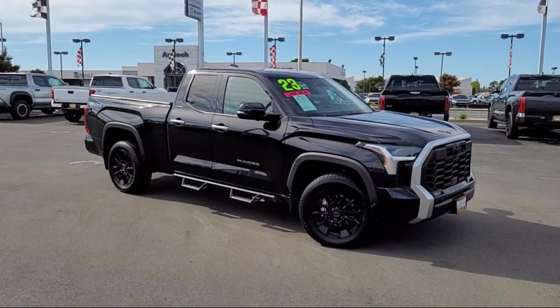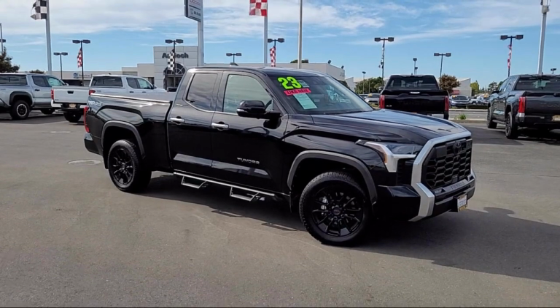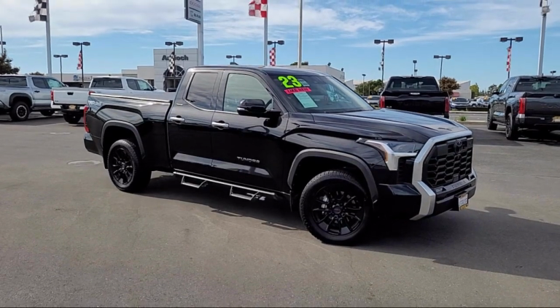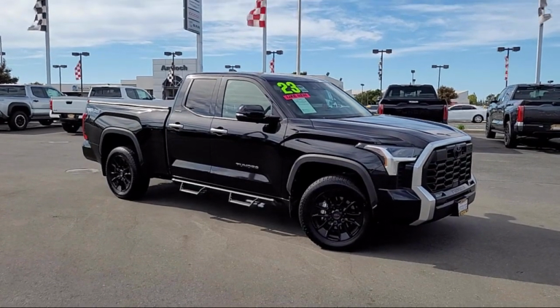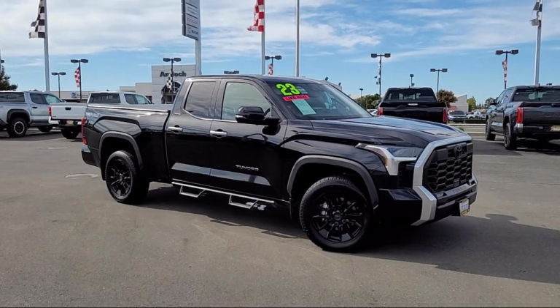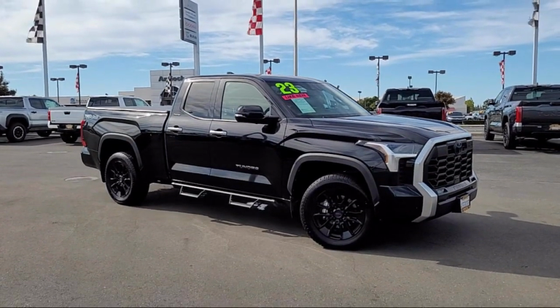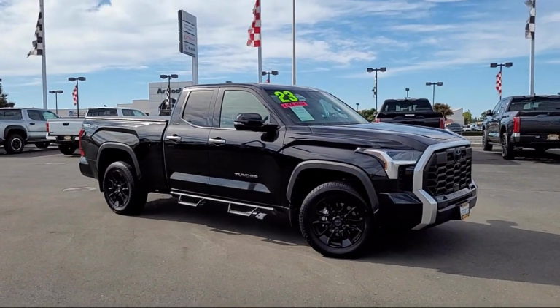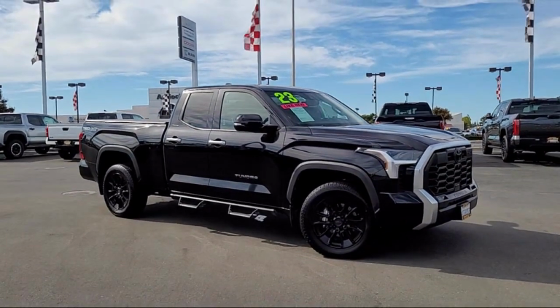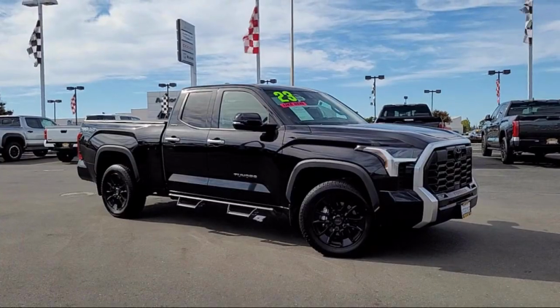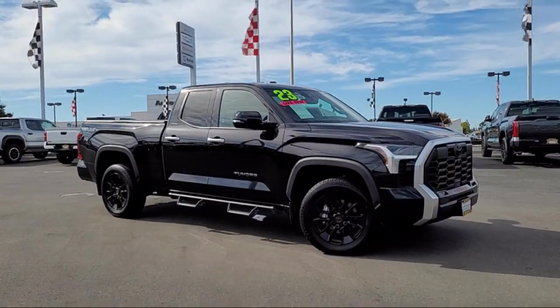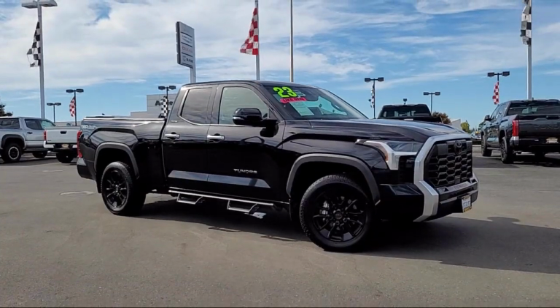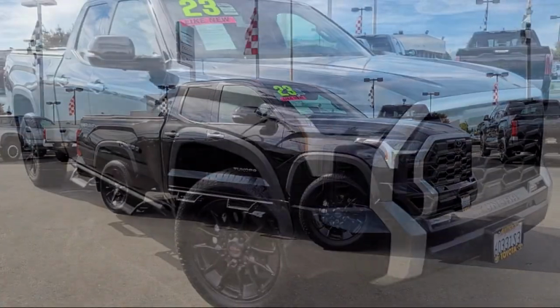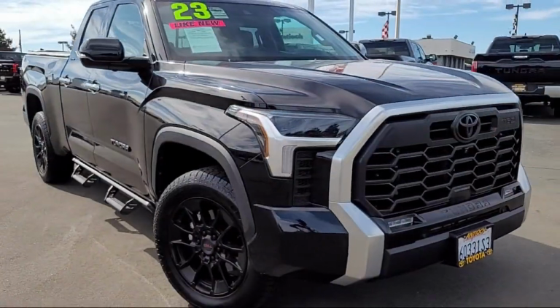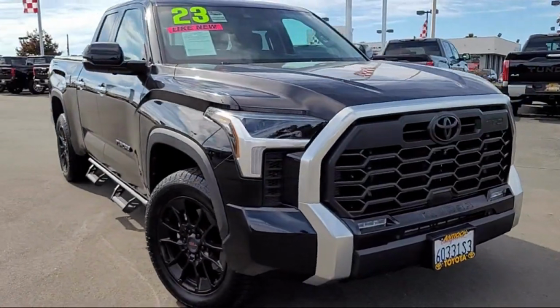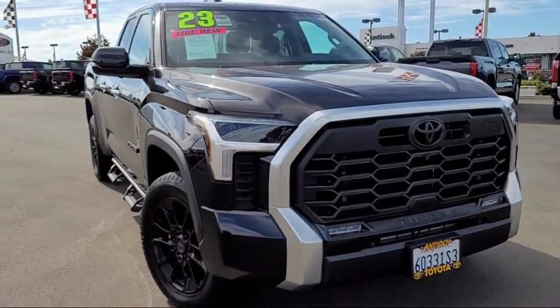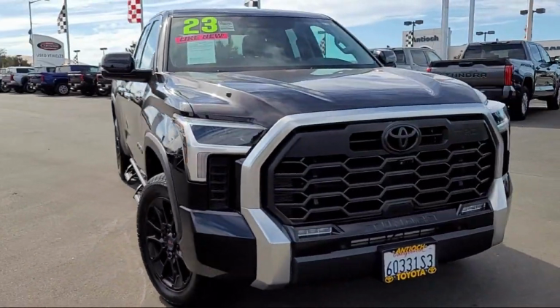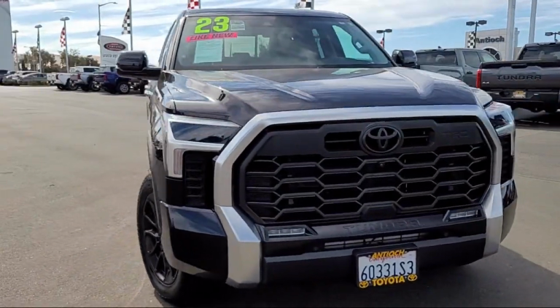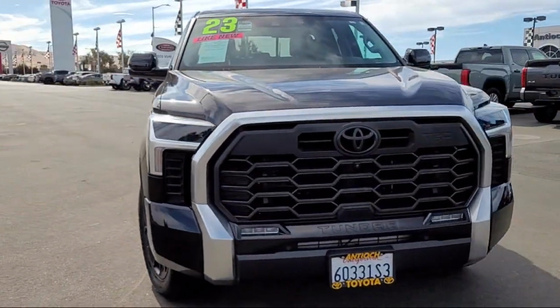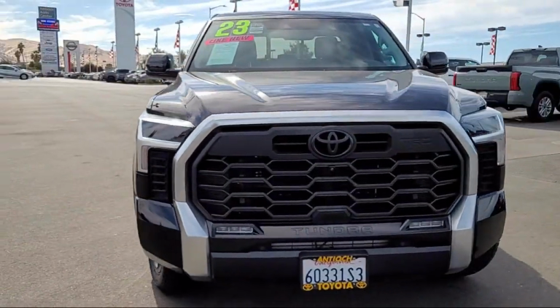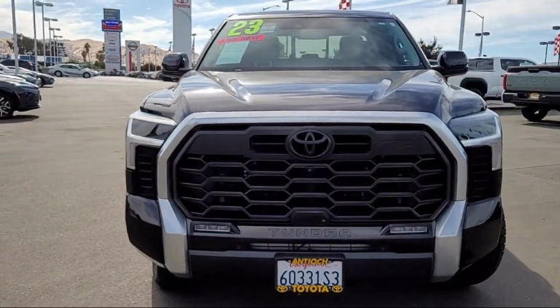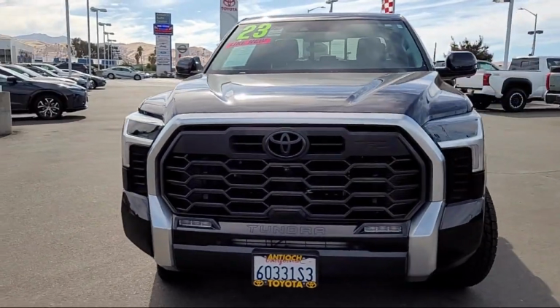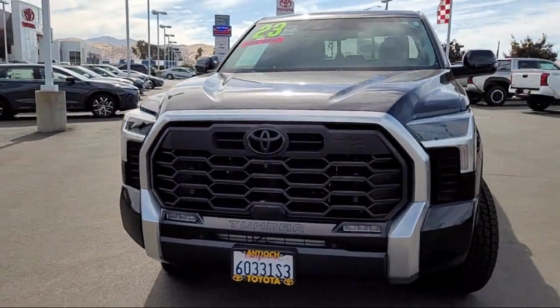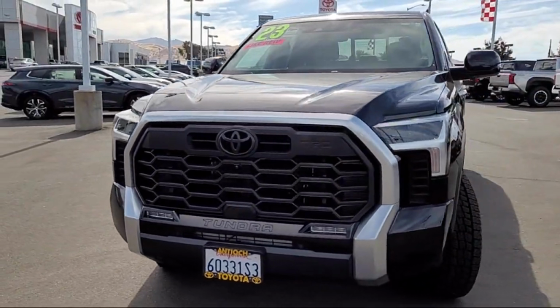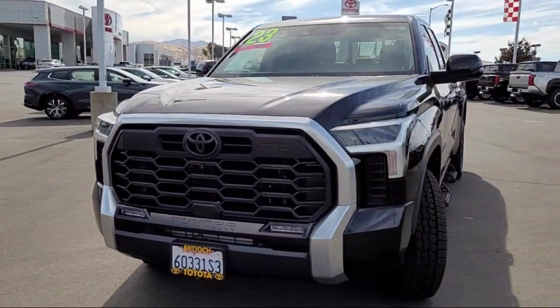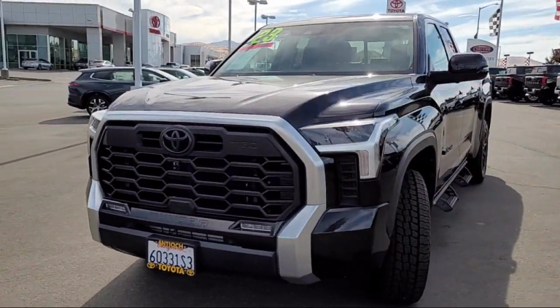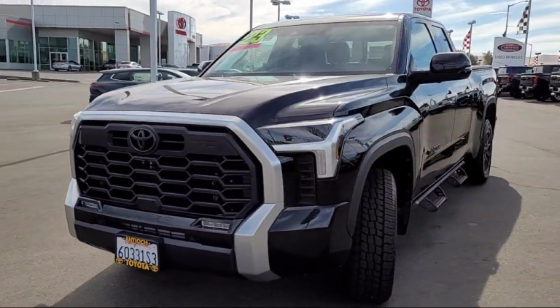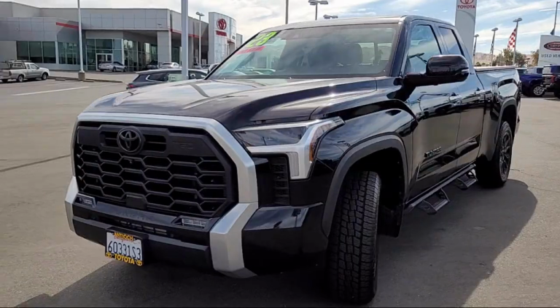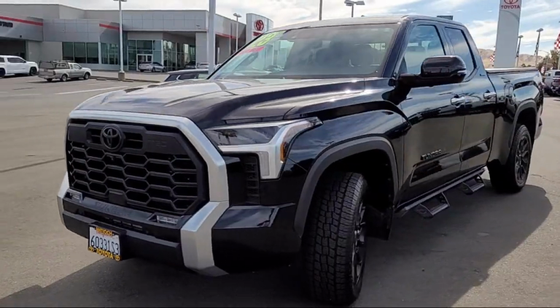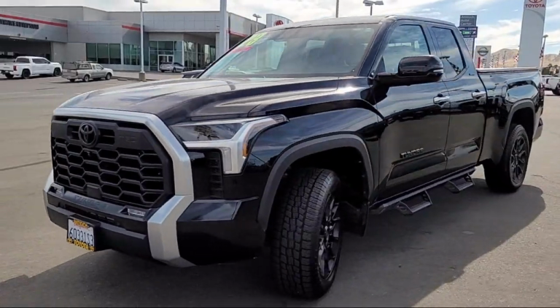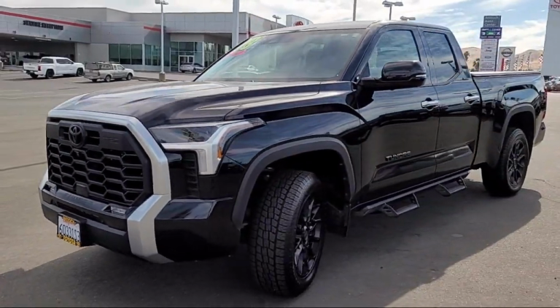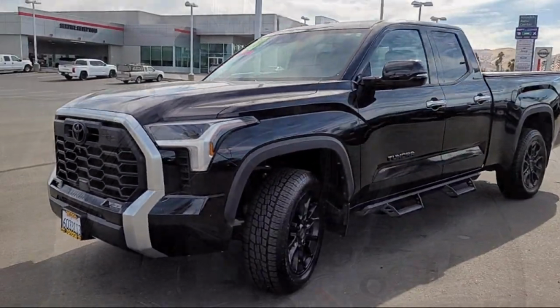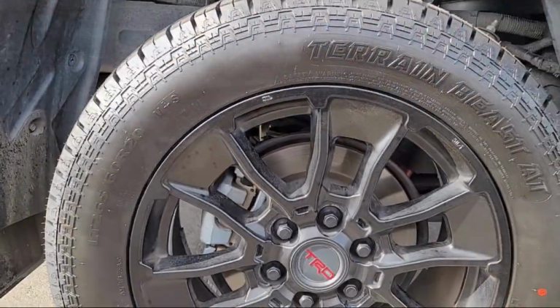It comes equipped with premium synthetic seats, smart device integration, navigation, driver monitoring, universal garage door opener, powerful and efficient turbocharged engine, and cruise control steering assist.